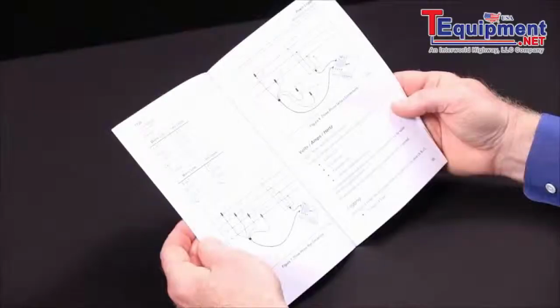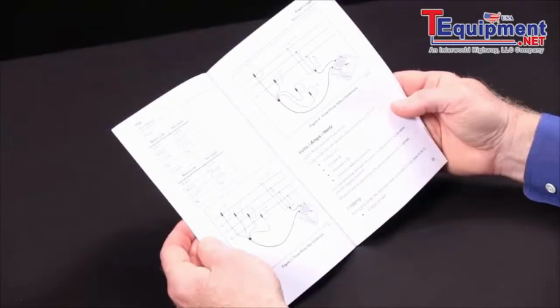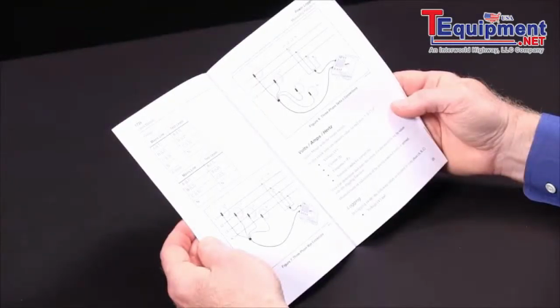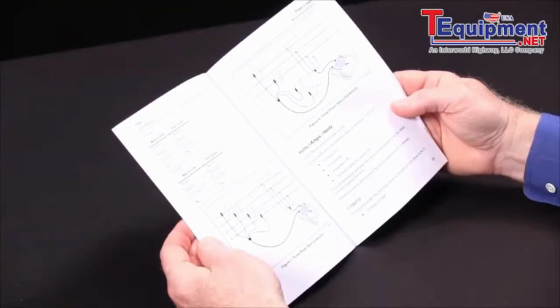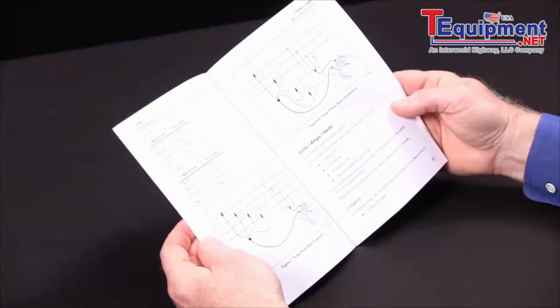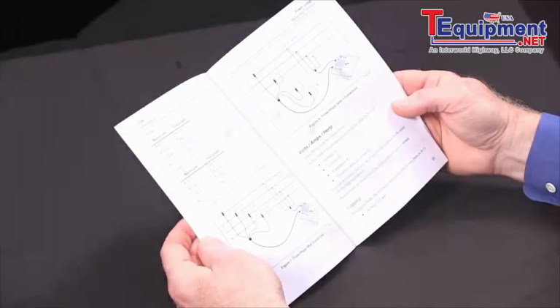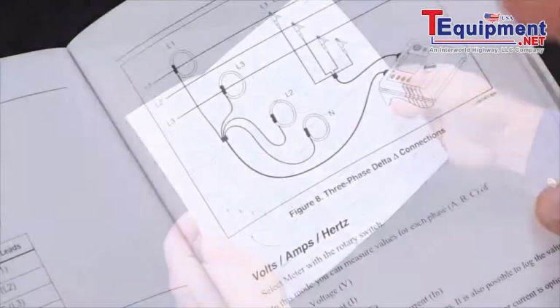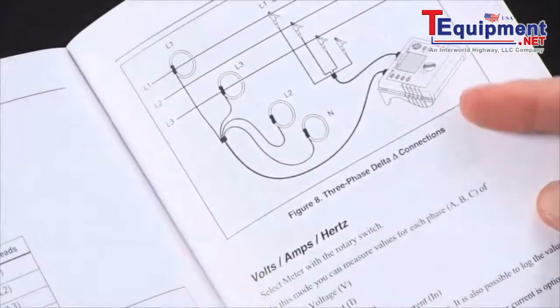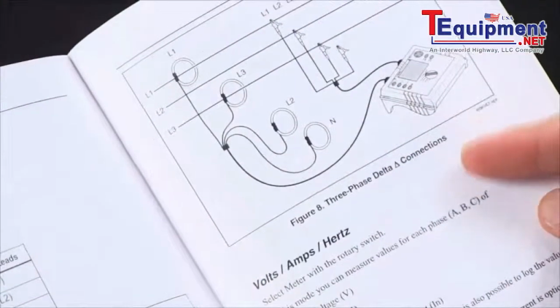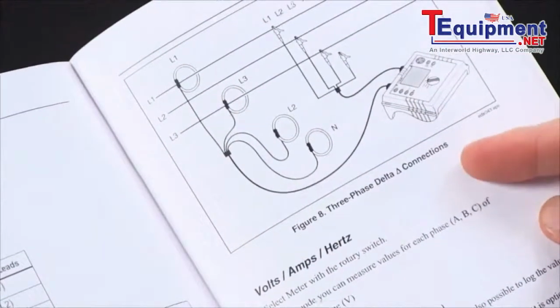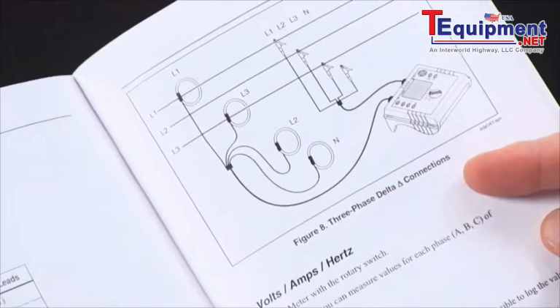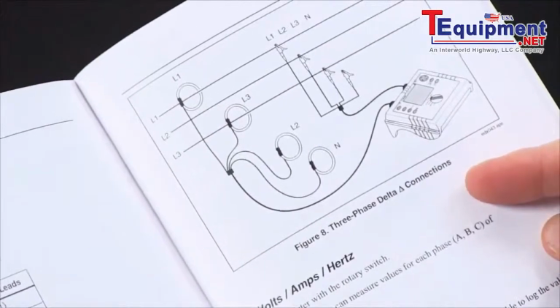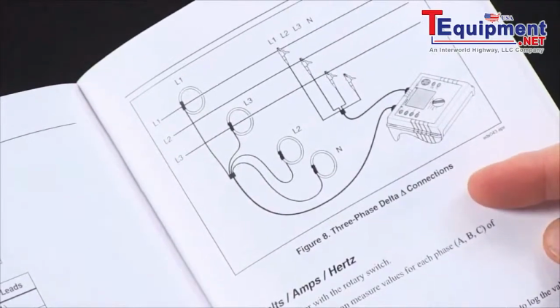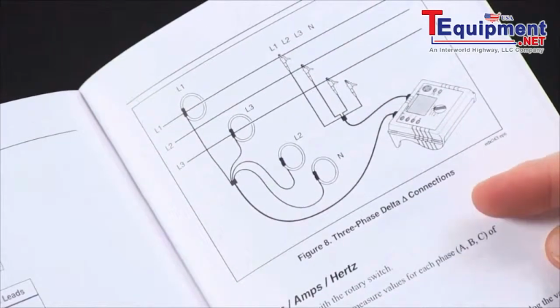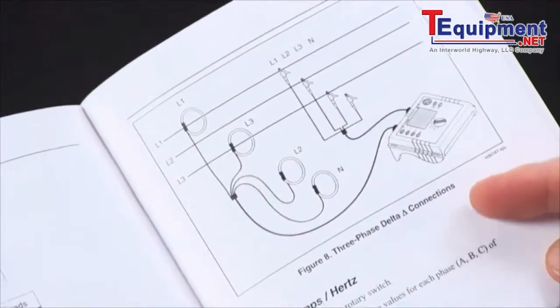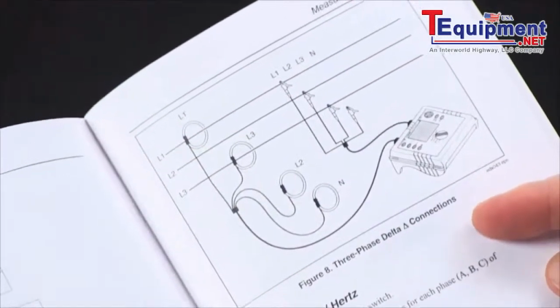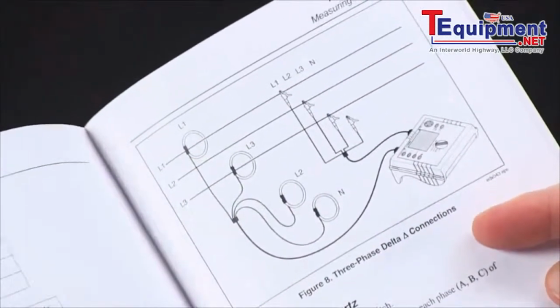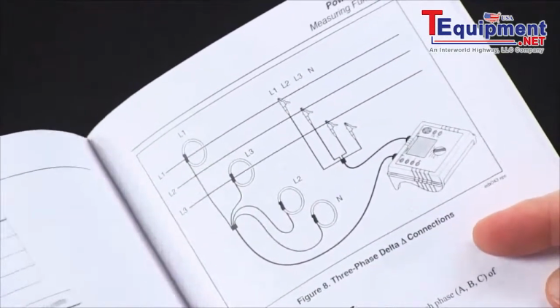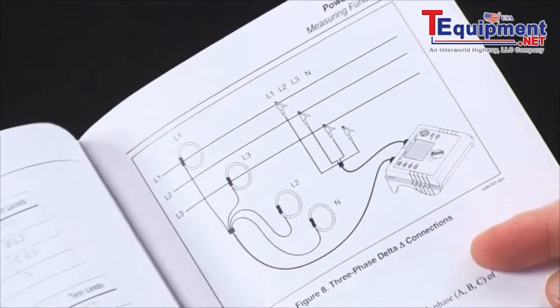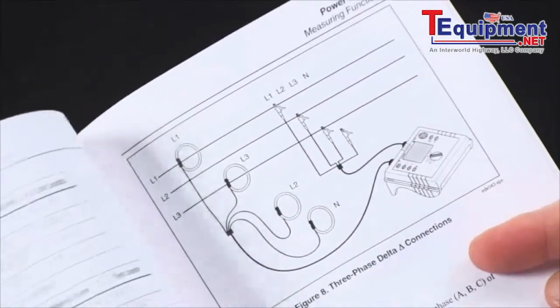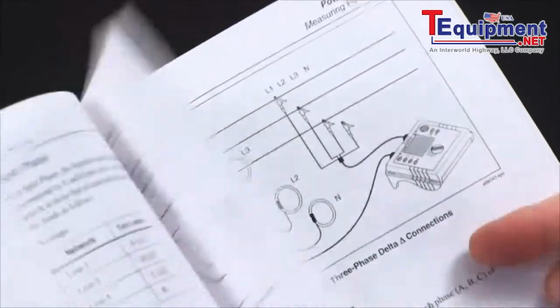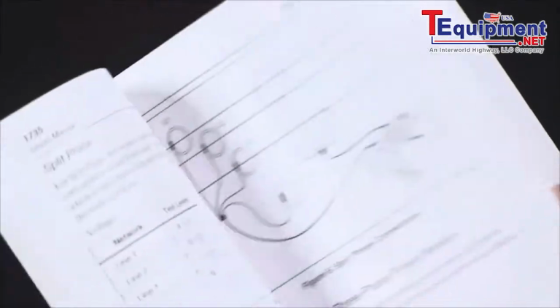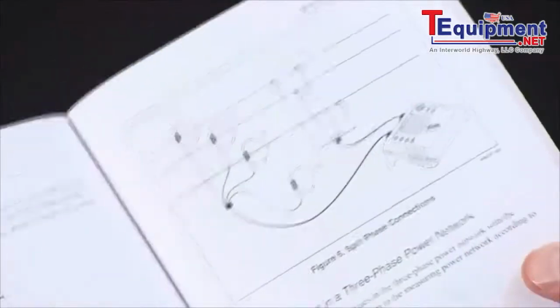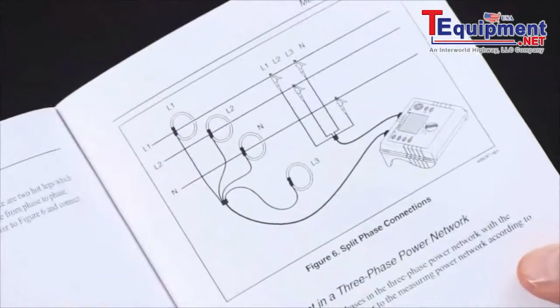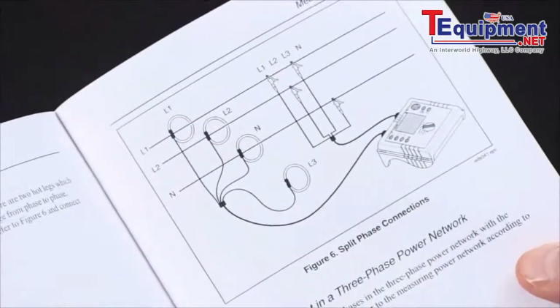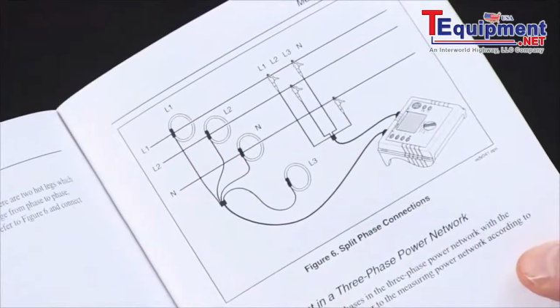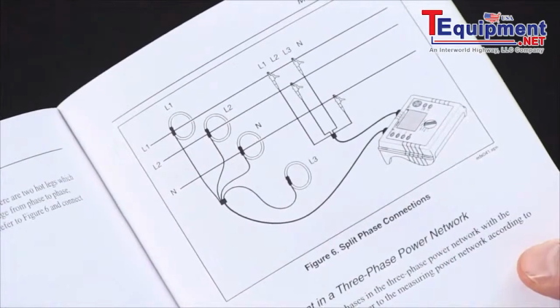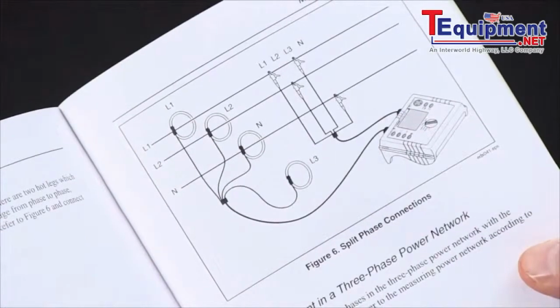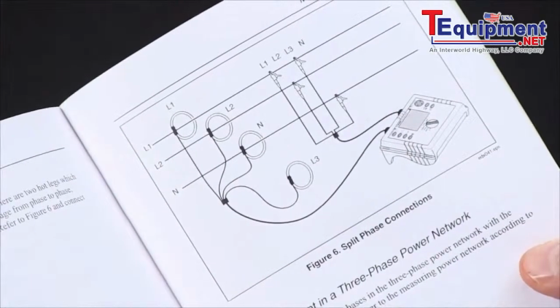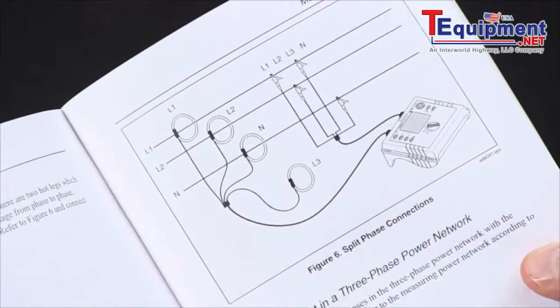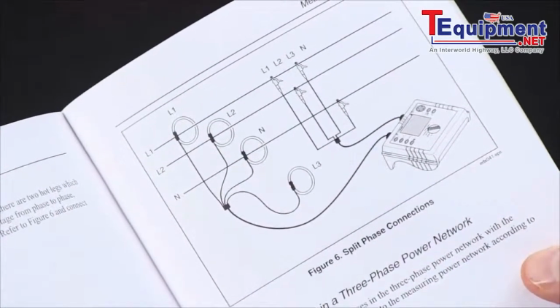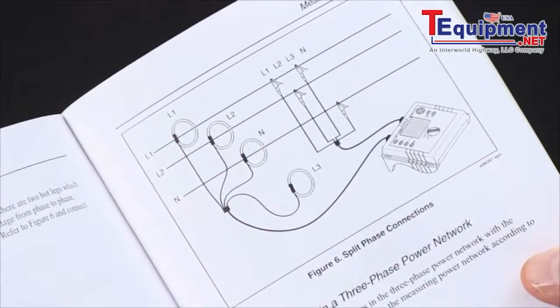You should consult your user manual for wiring diagrams for the different connections: three phase delta, Y, split phase connections, etc.